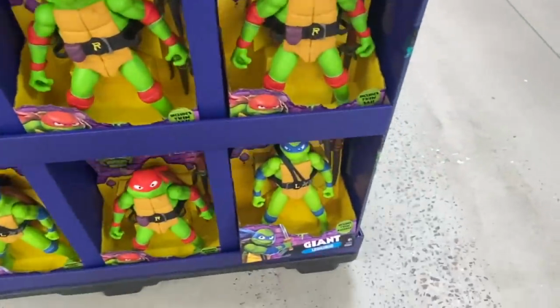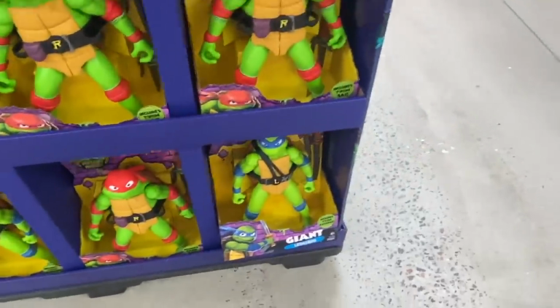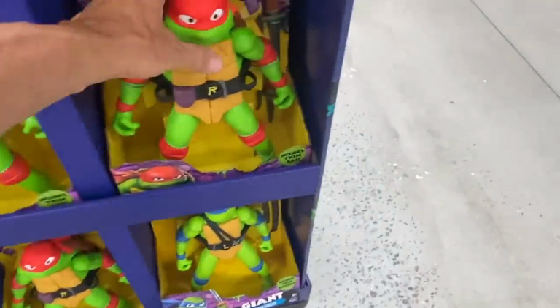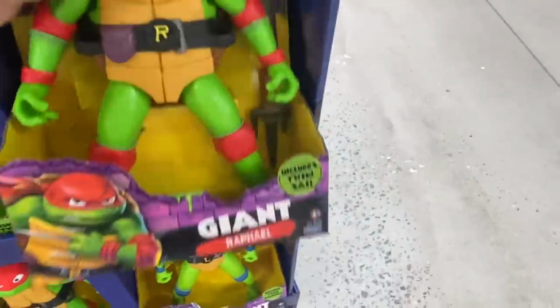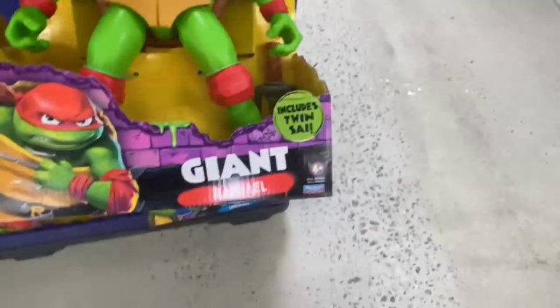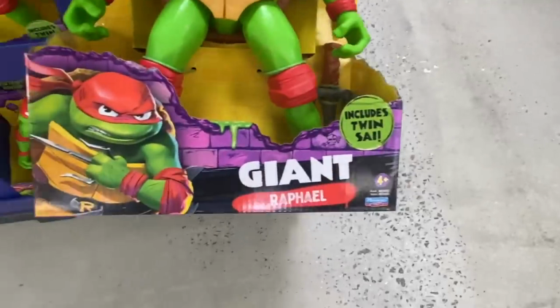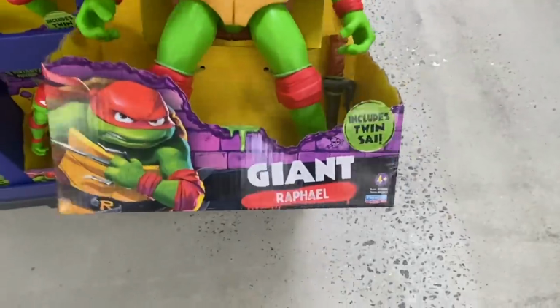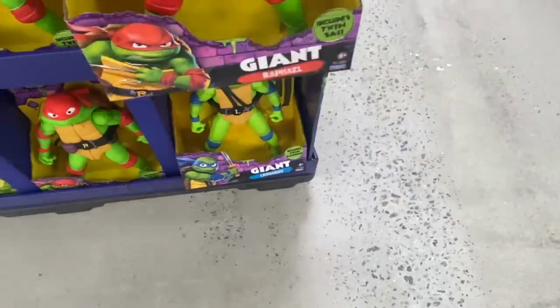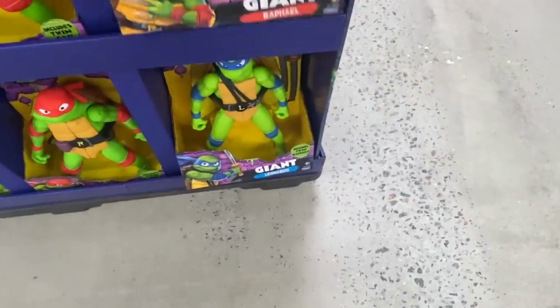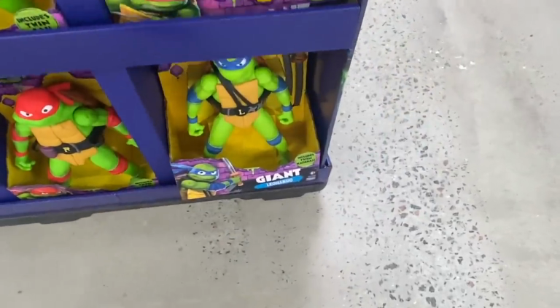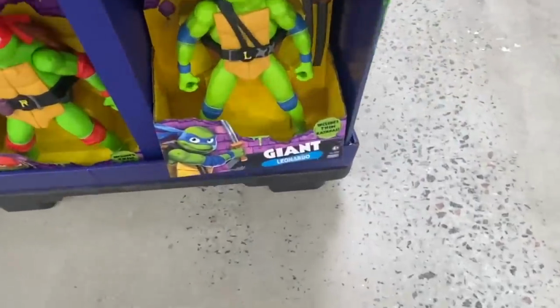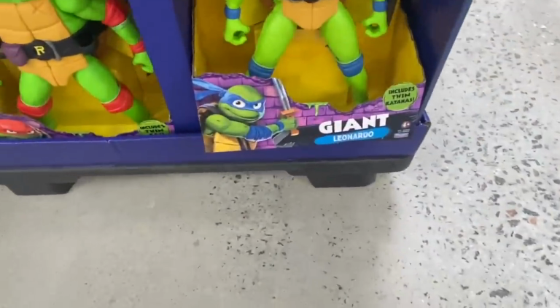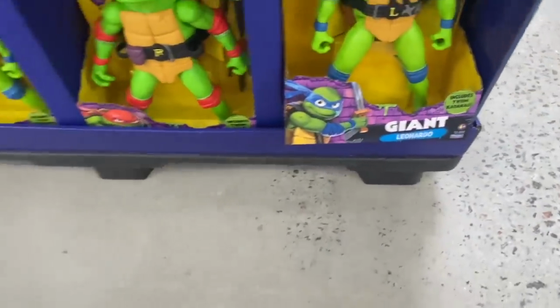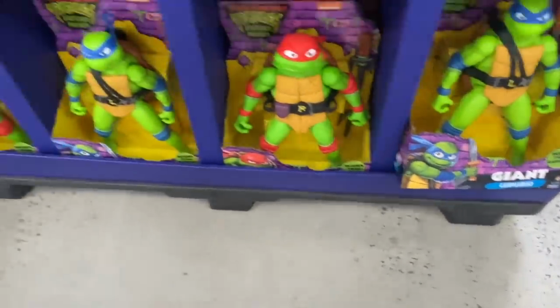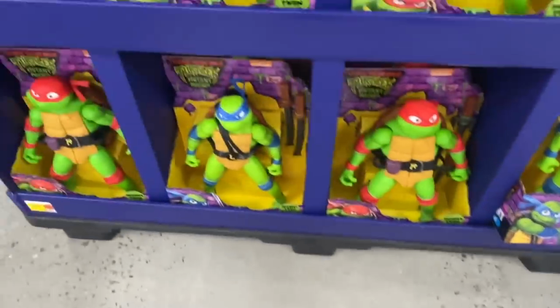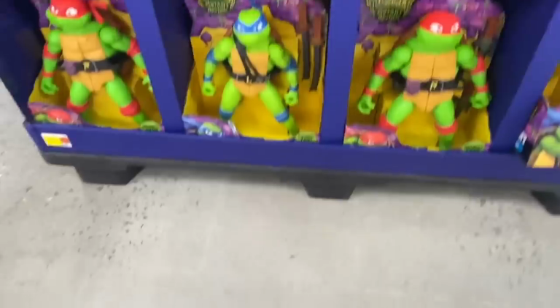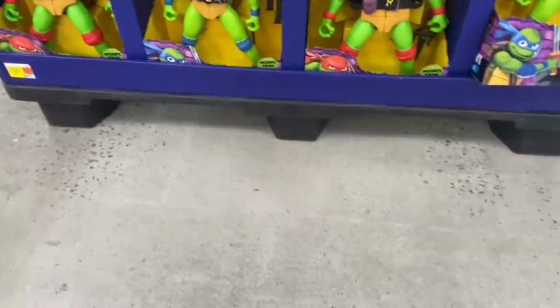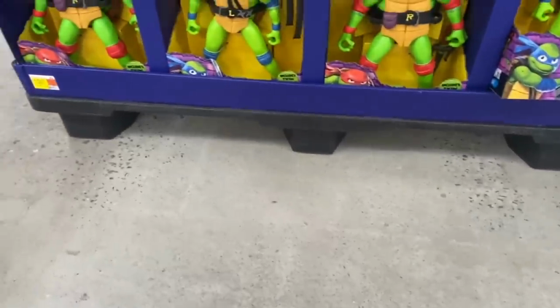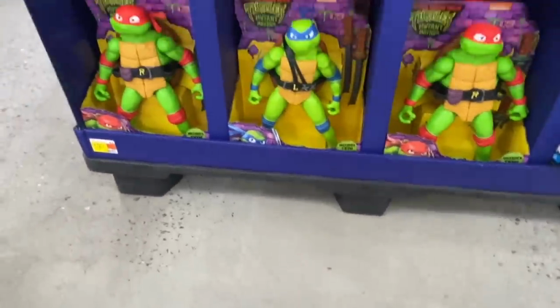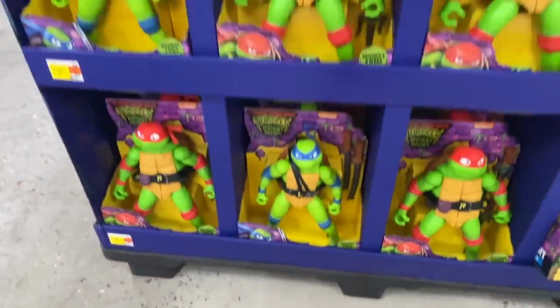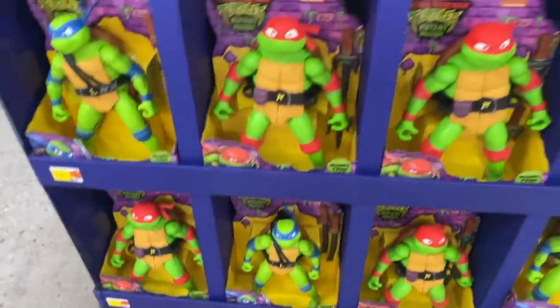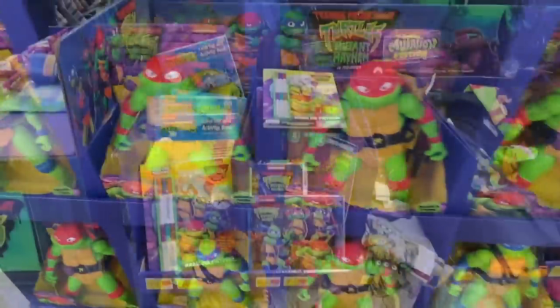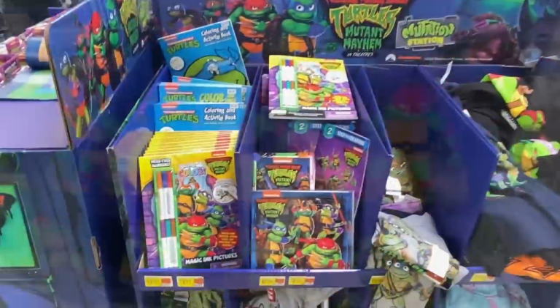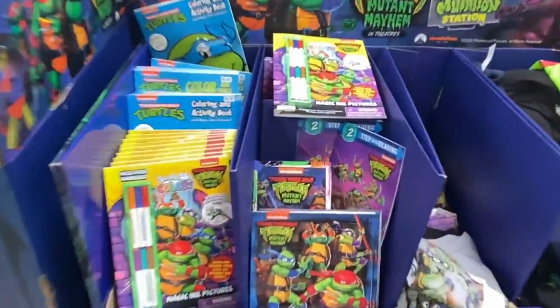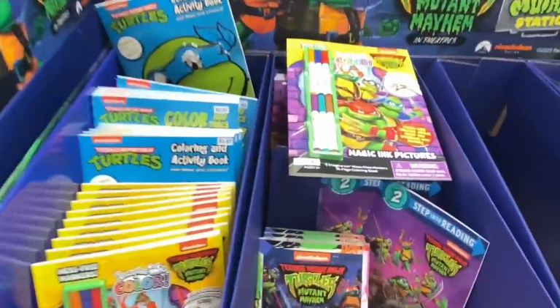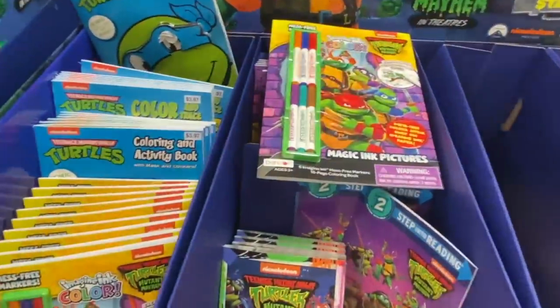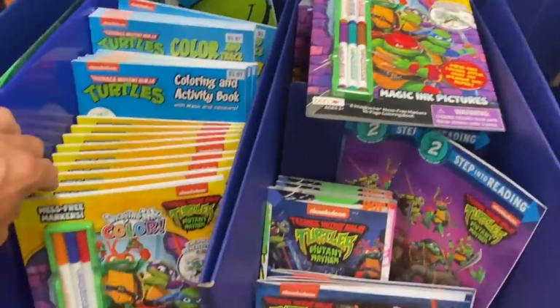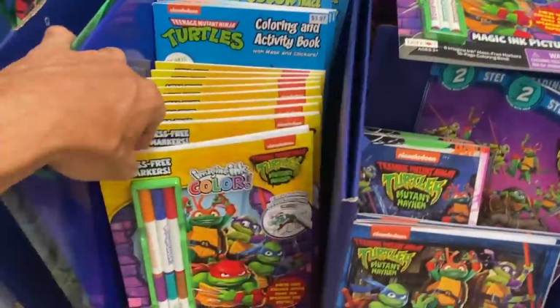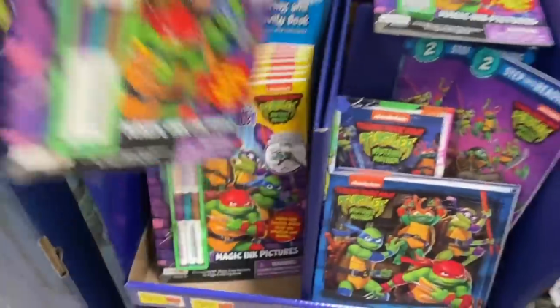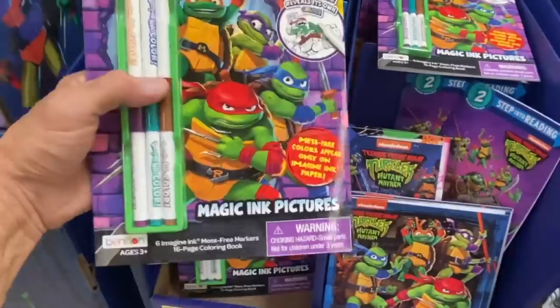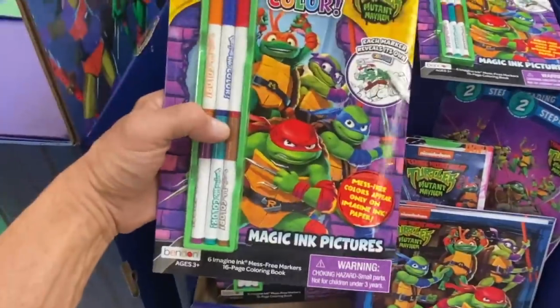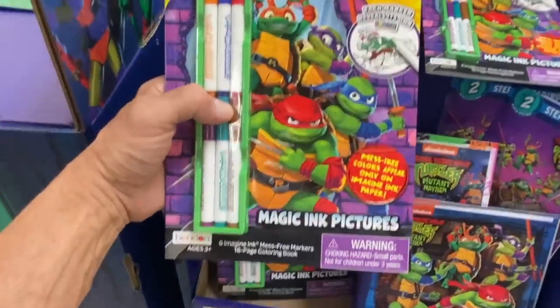Right down here there's giant Raphael and giant Leonardo. I don't see the other boys — just those two for now. And they have all these different coloring books — check out how many different coloring books!